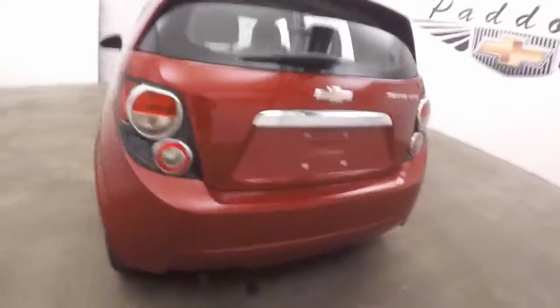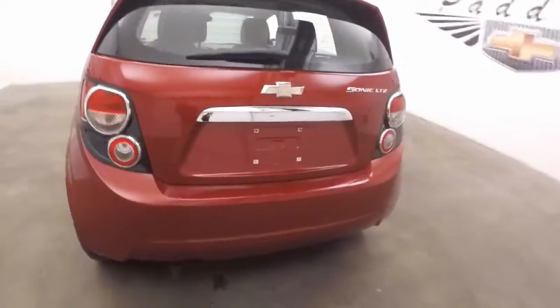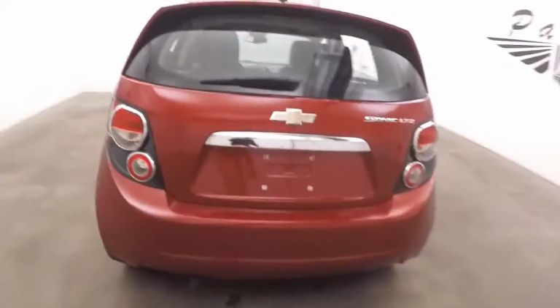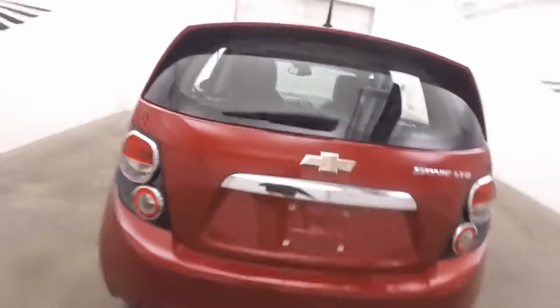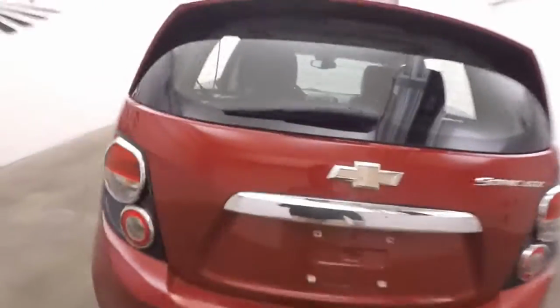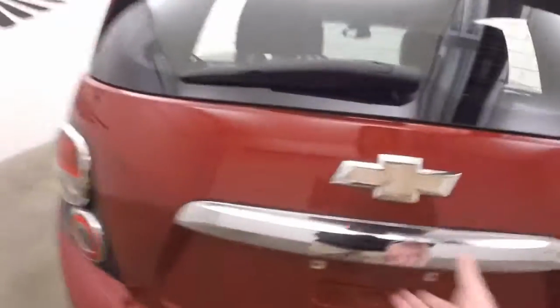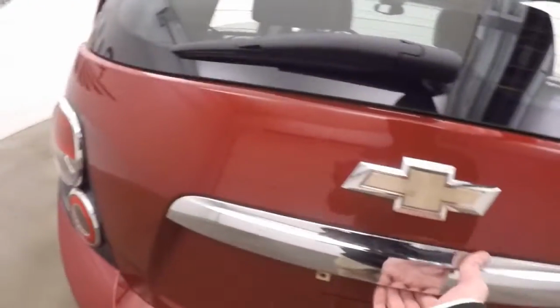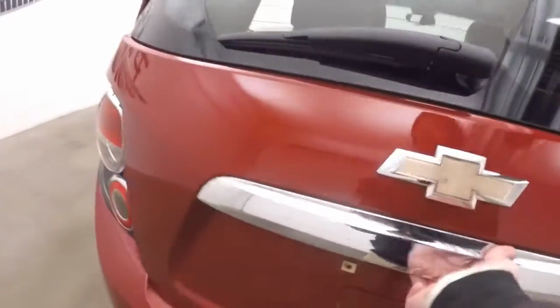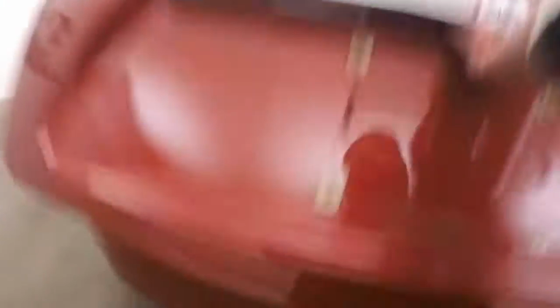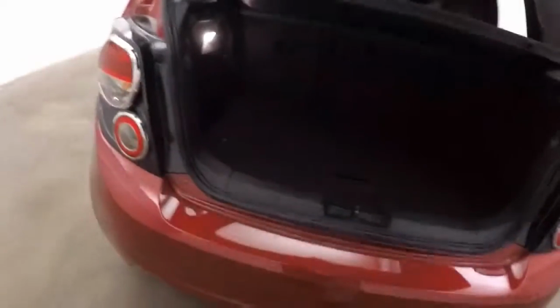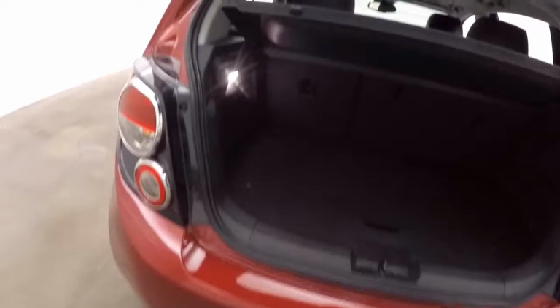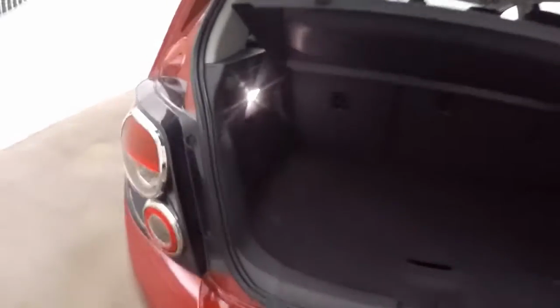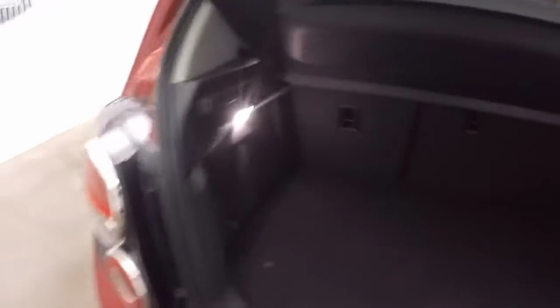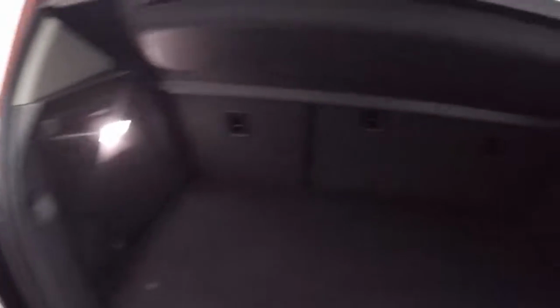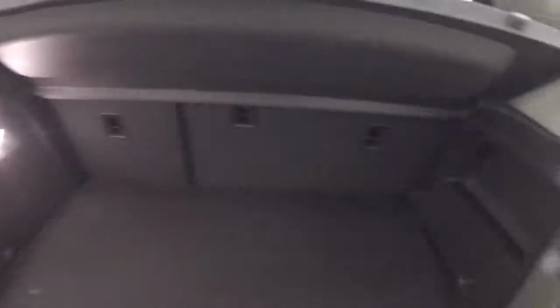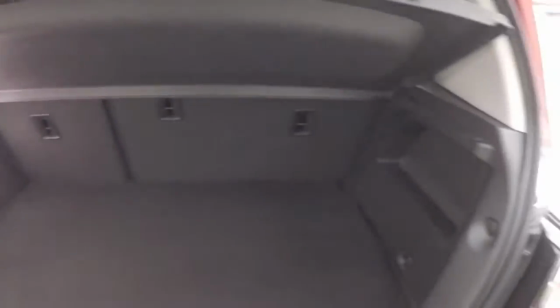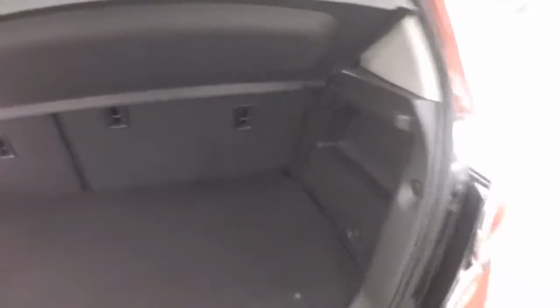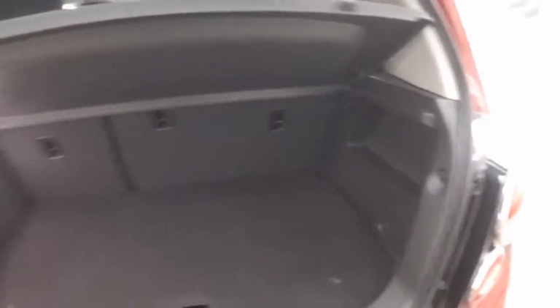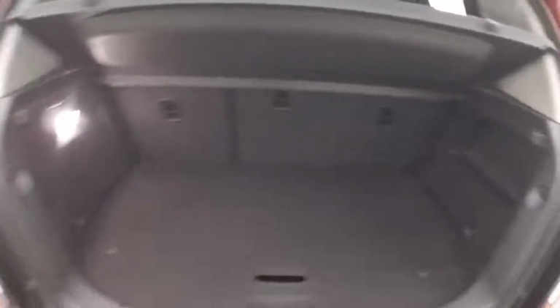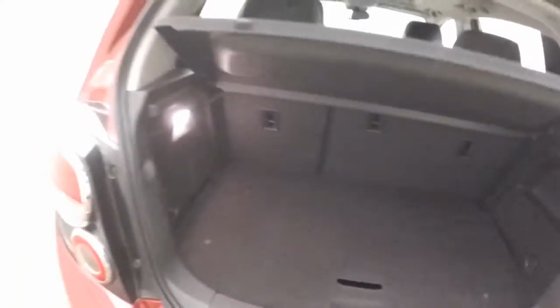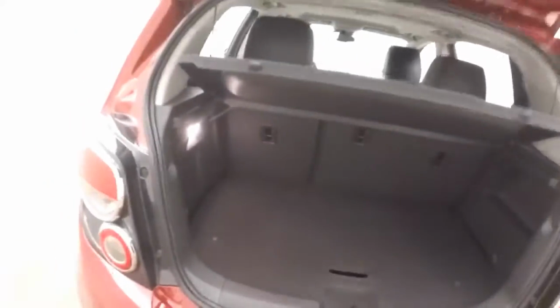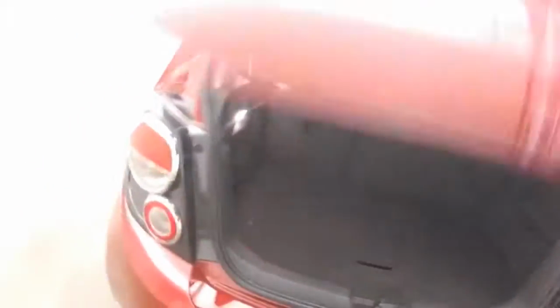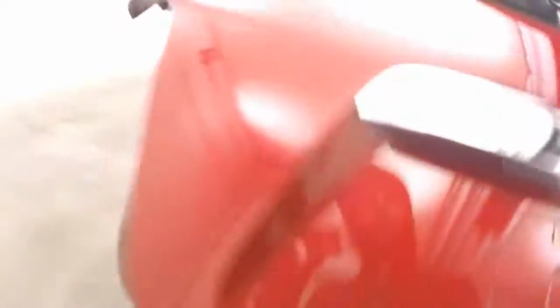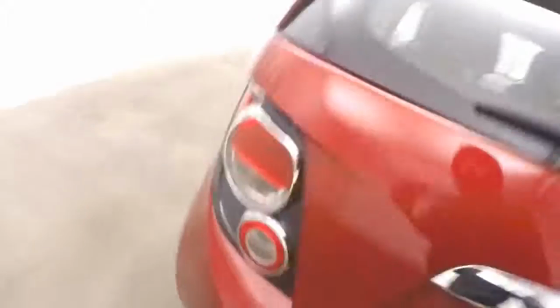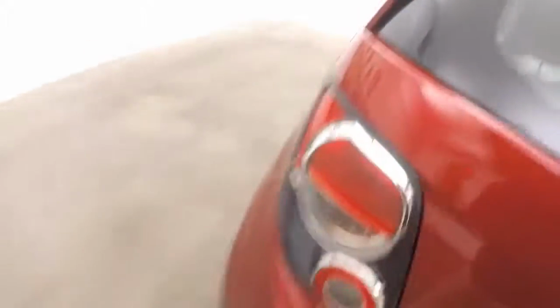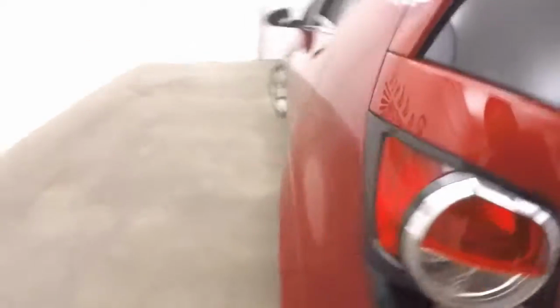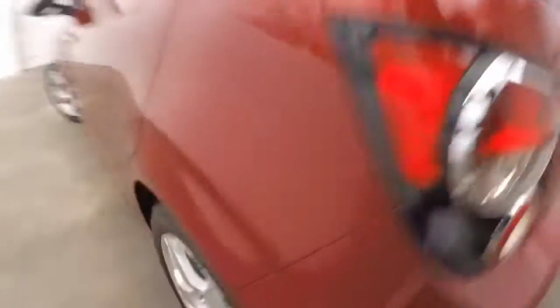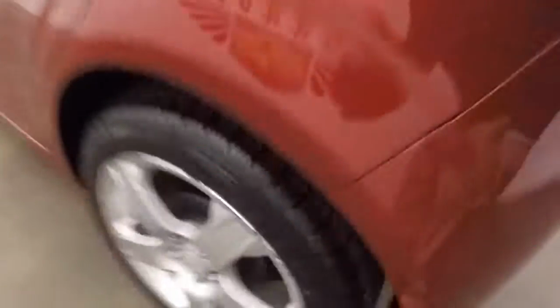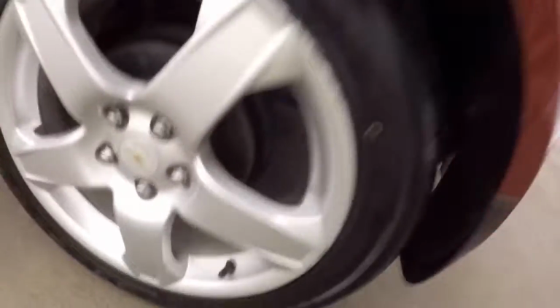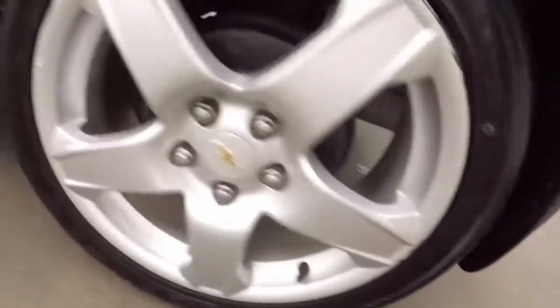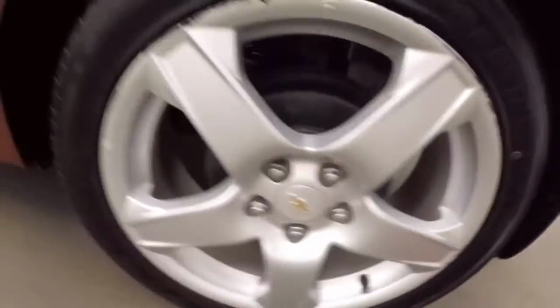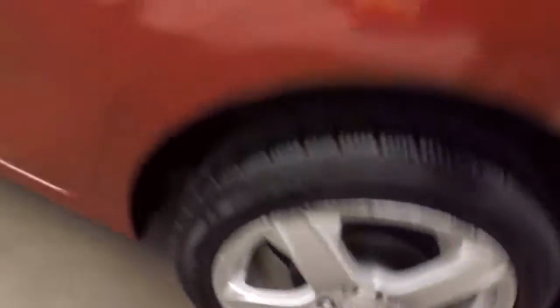There's an LTZ. Nice cargo space, cargo cover. There's those nice alloy wheels.